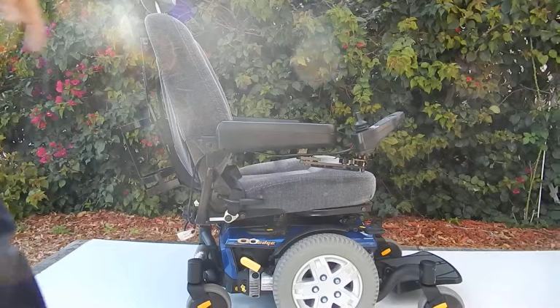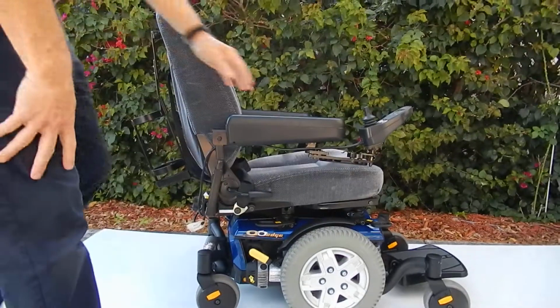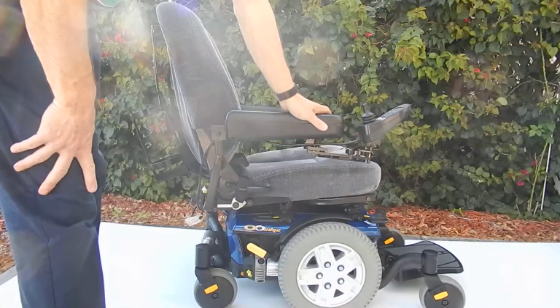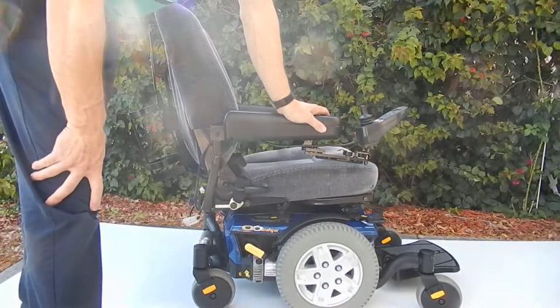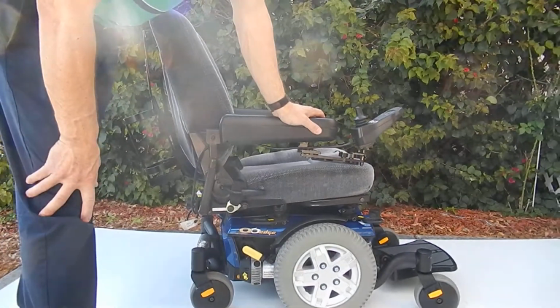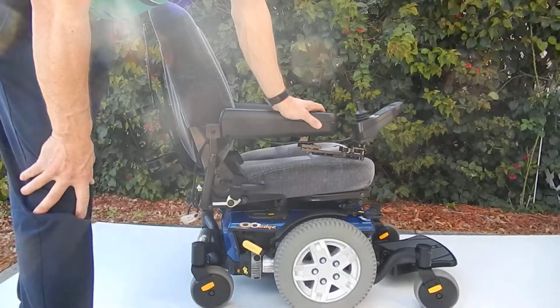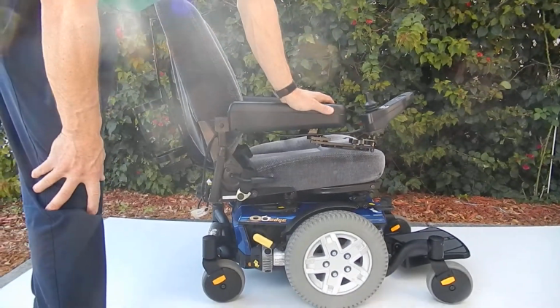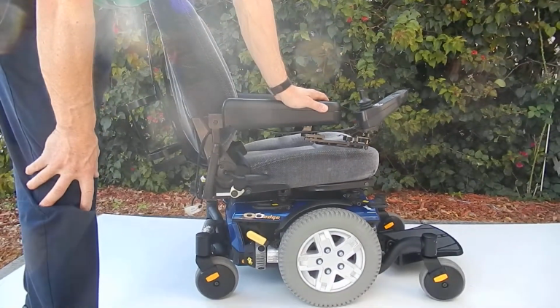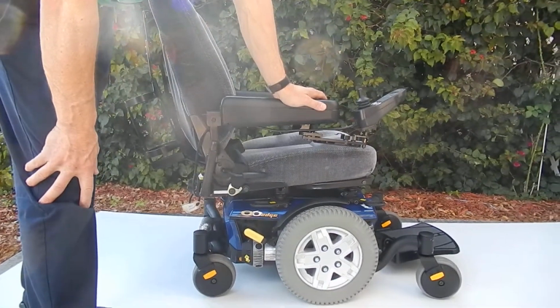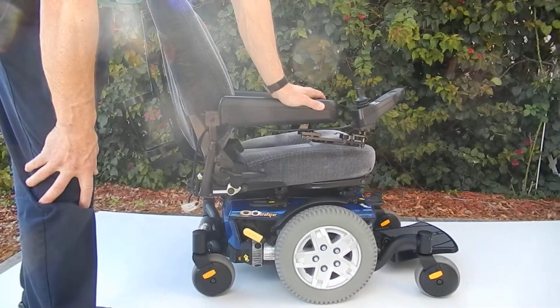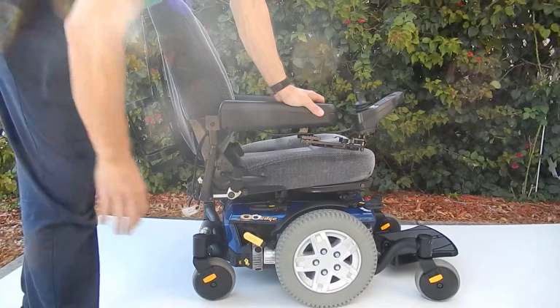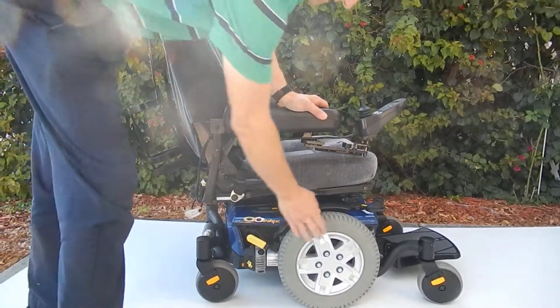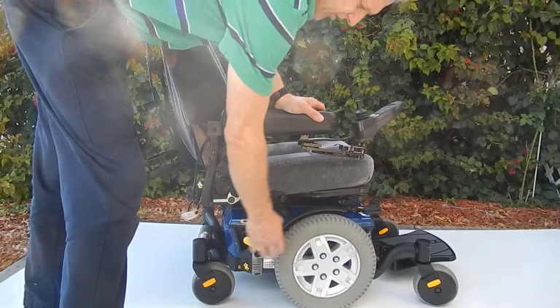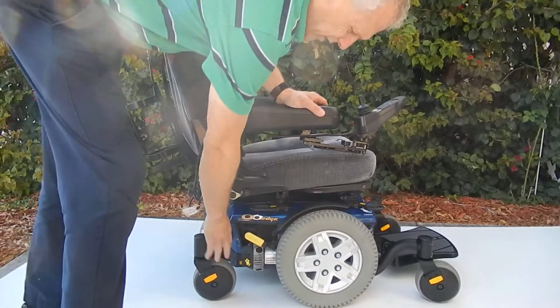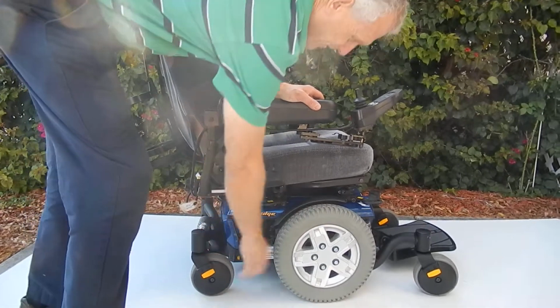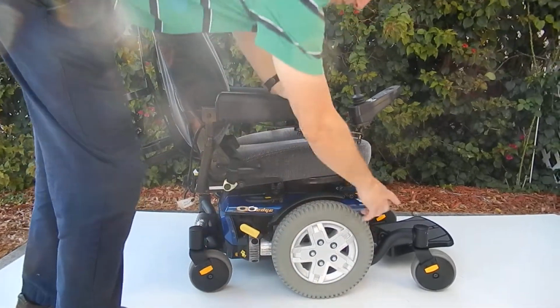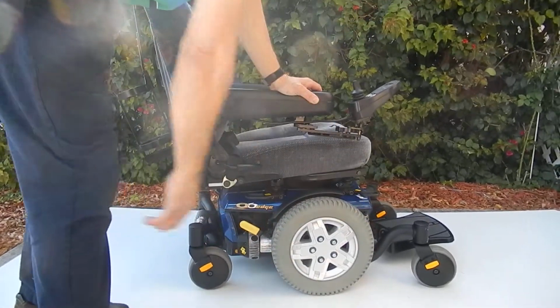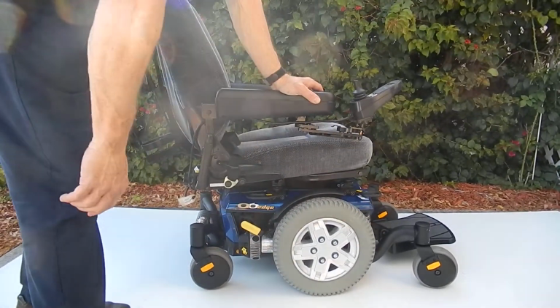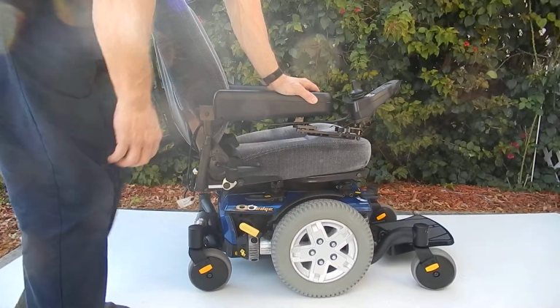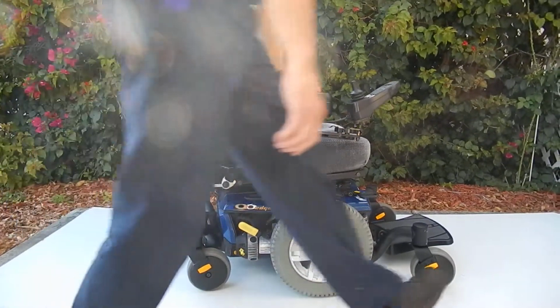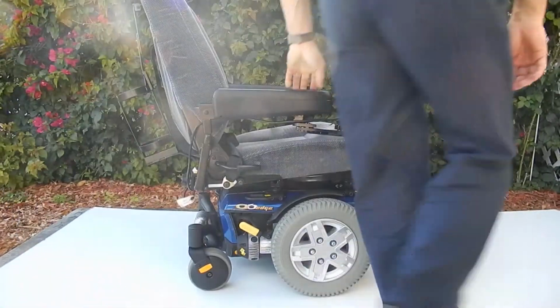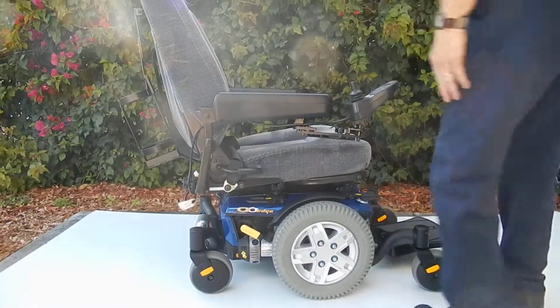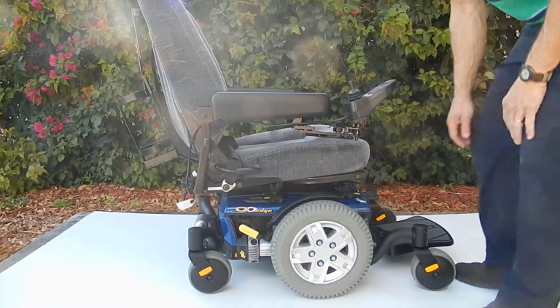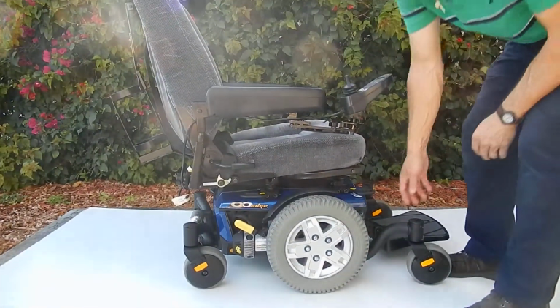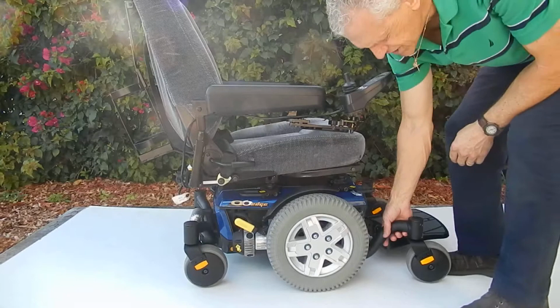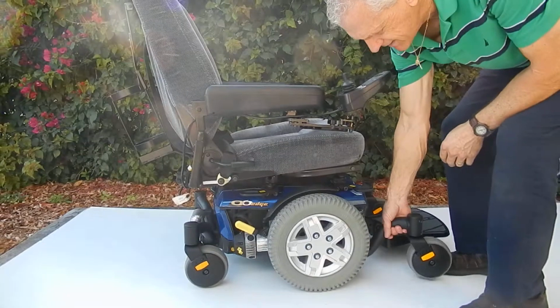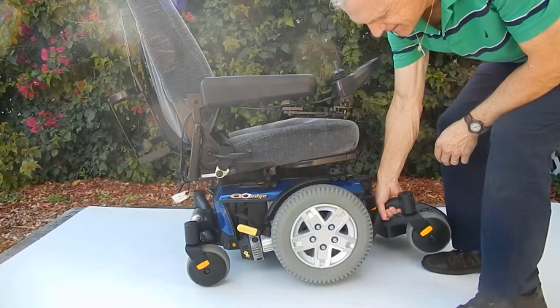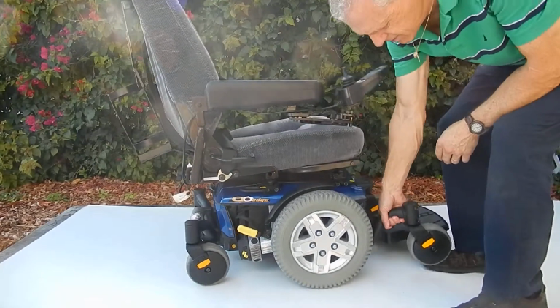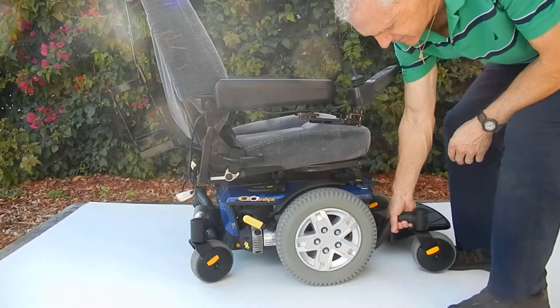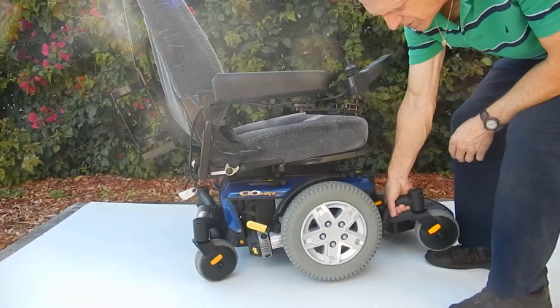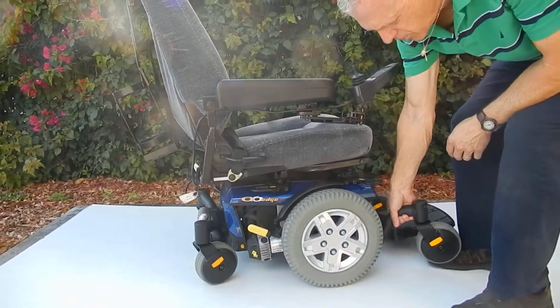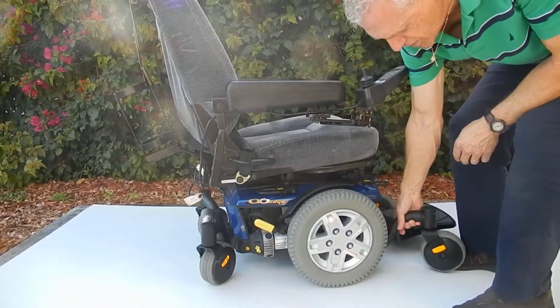This is a Quantum 6 Edge basic. This chair has solid tires all the way around and great suspension. The suspension on the right side of this chair is fantastic. You can see the suspension on the motor and the wheel.